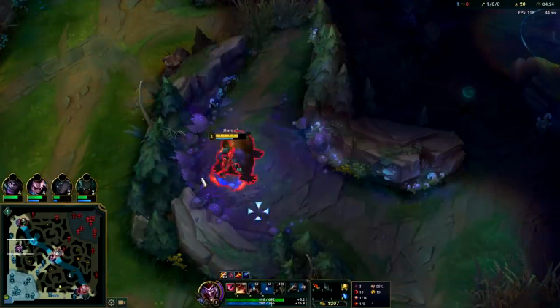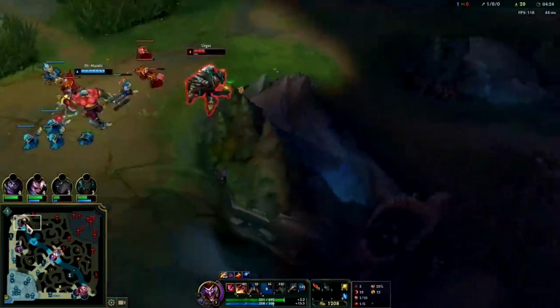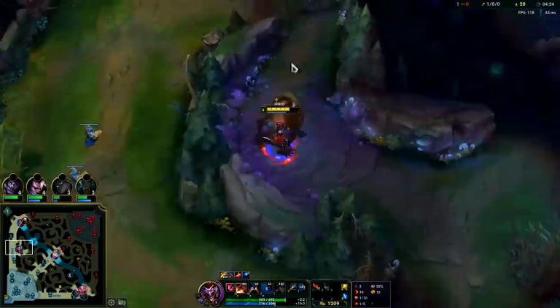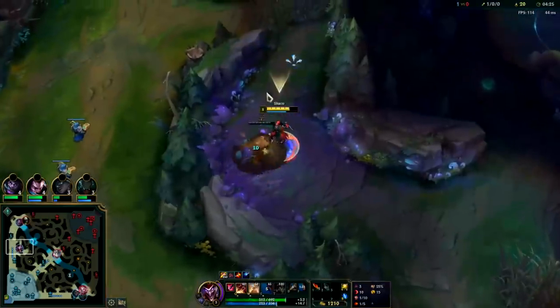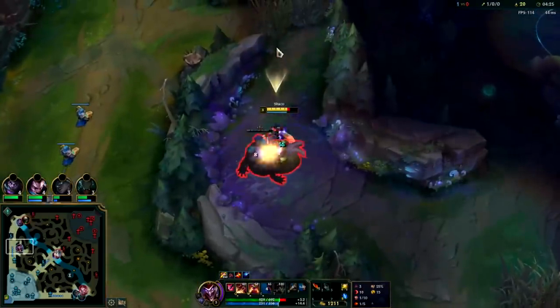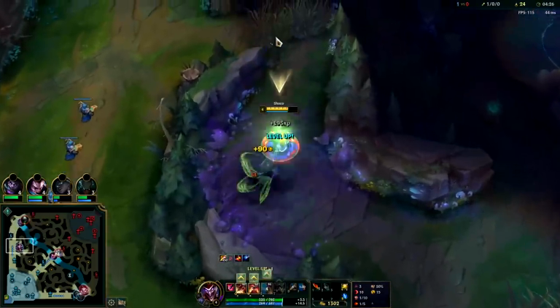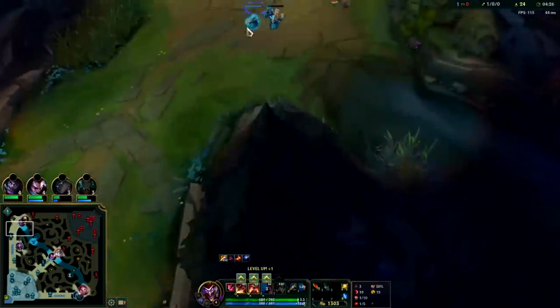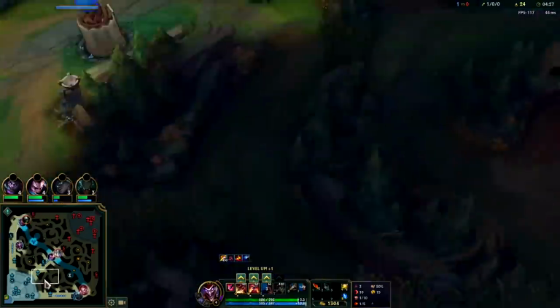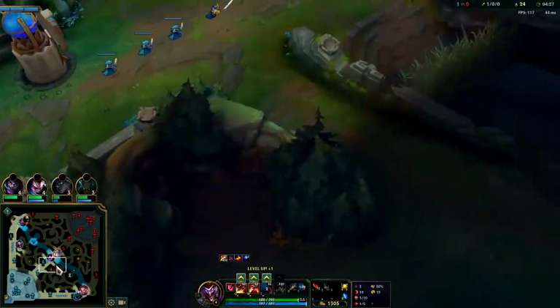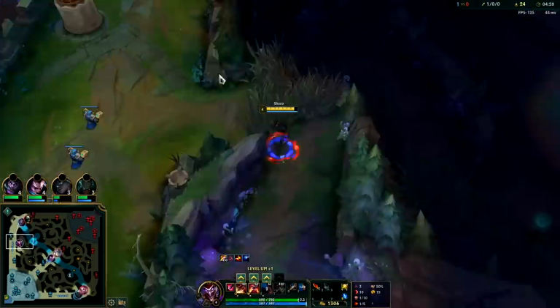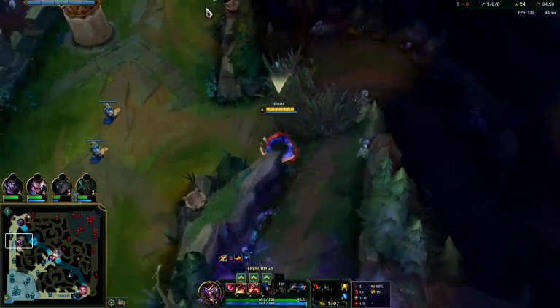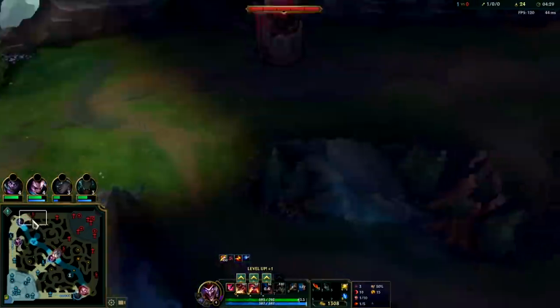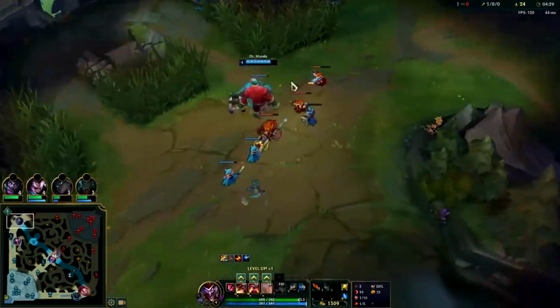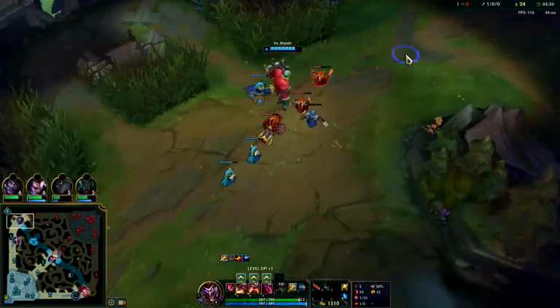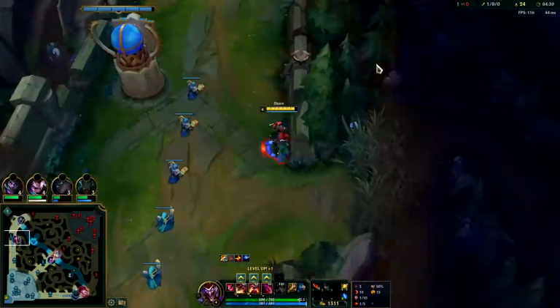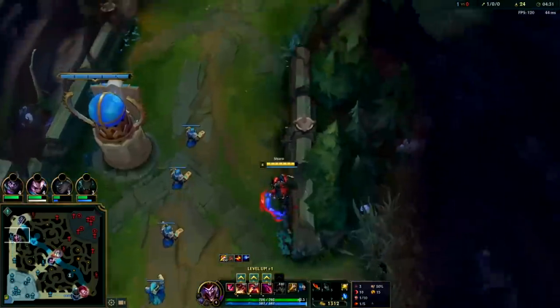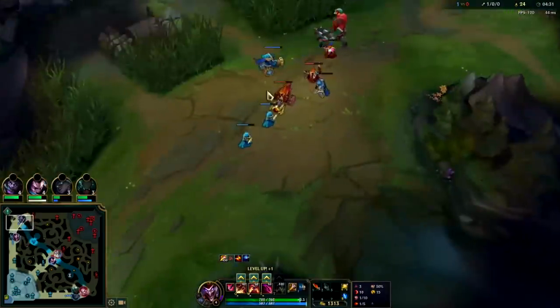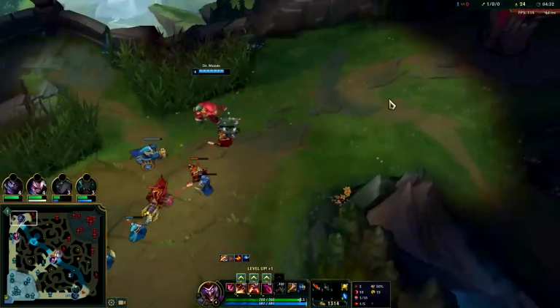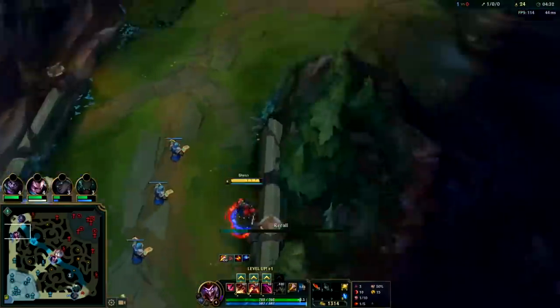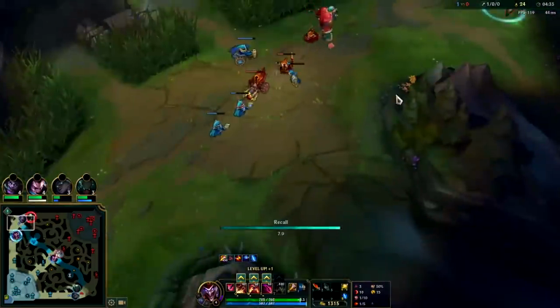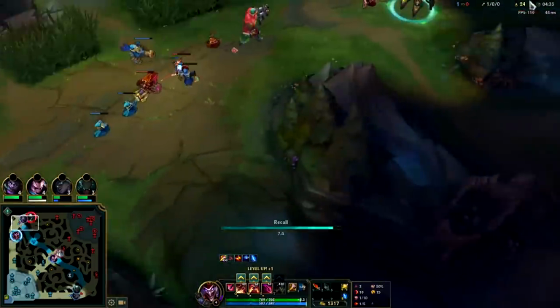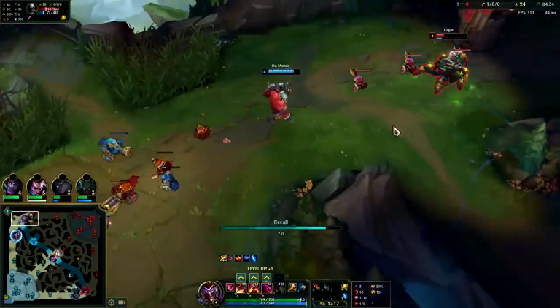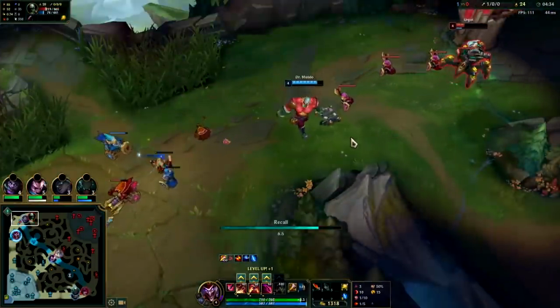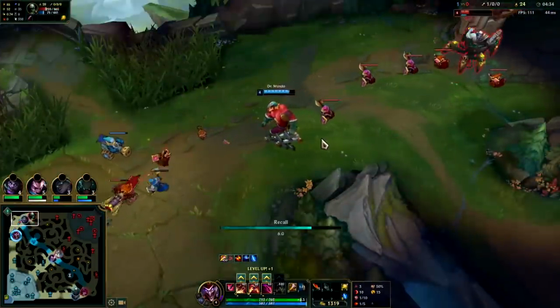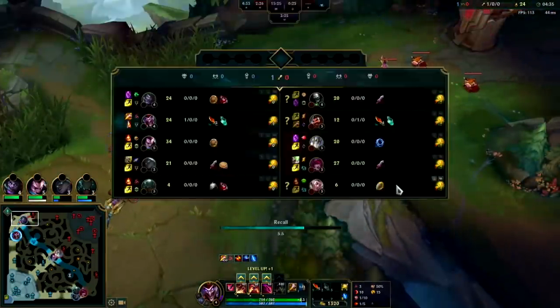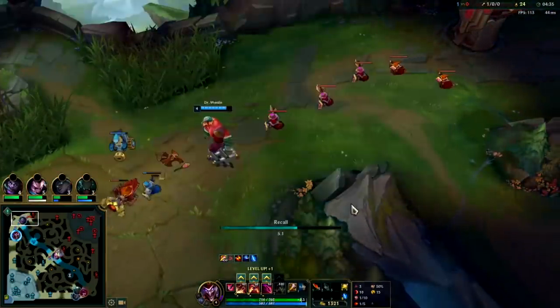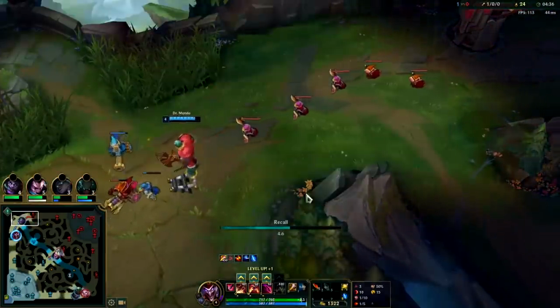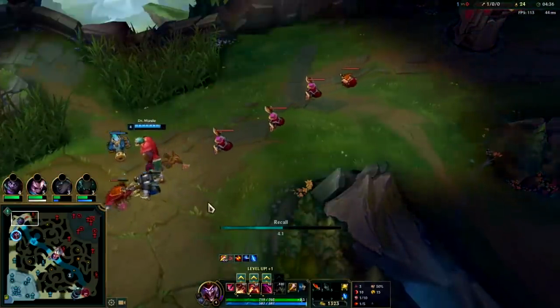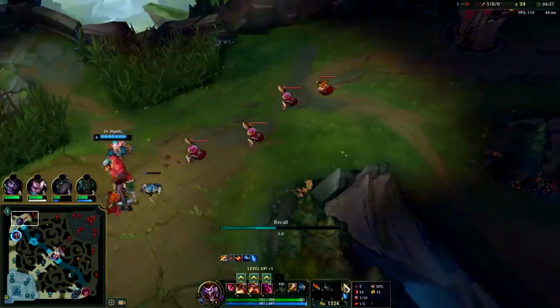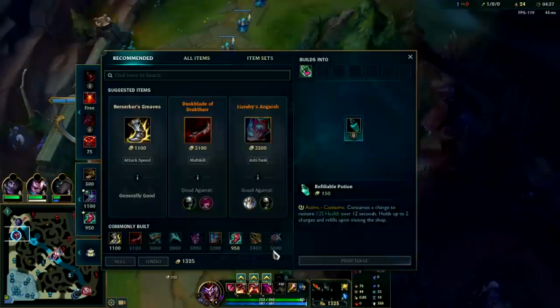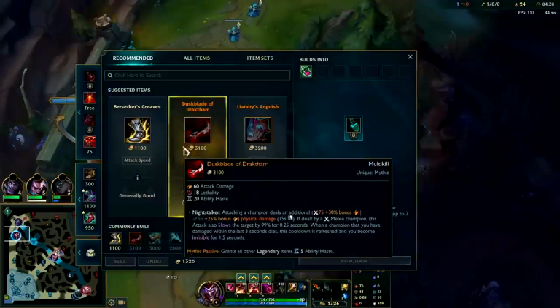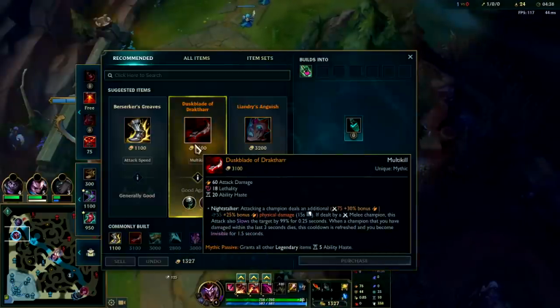I think we can go top — yeah, Urgot's really low, this is a free gank. We're leaving our raptors and golems exposed, but it's worth it for the kill. Oh, I think he's resetting actually — yeah, we just got pulled back. It's not worth it, we're not going to get a kill out of it.